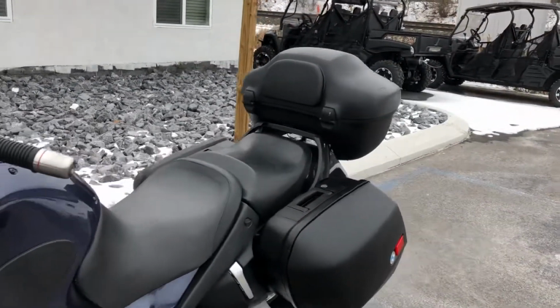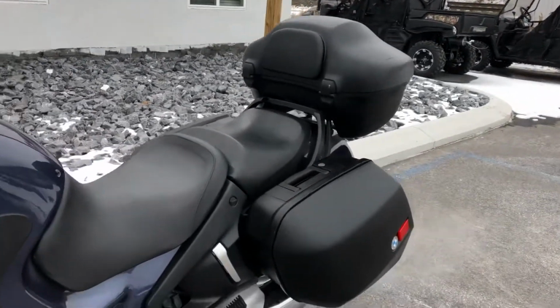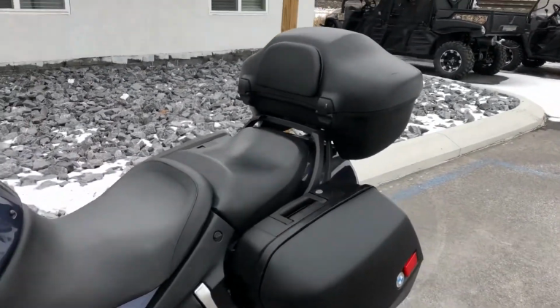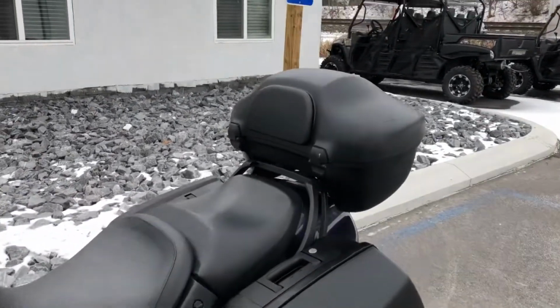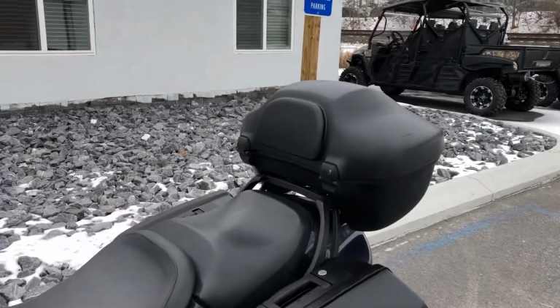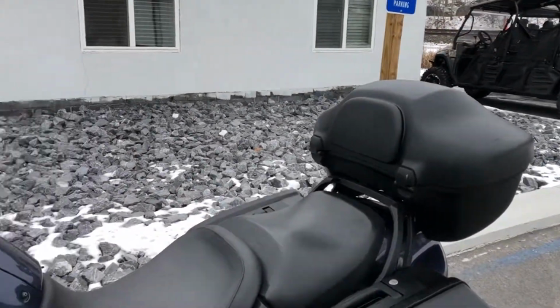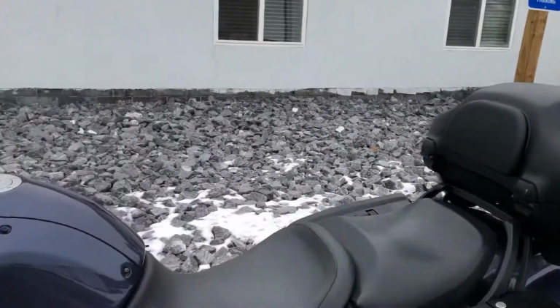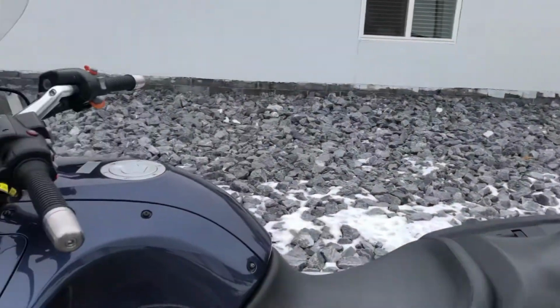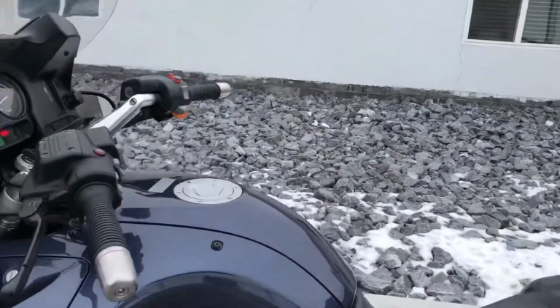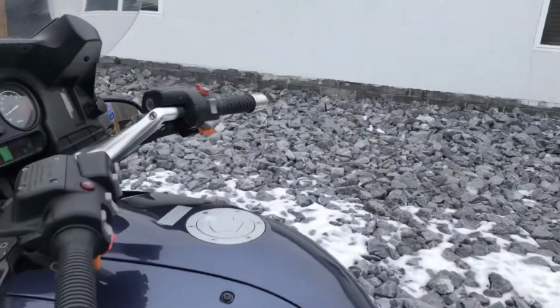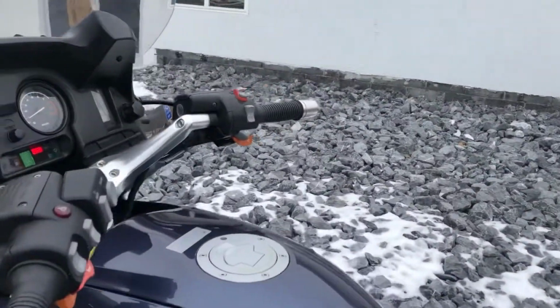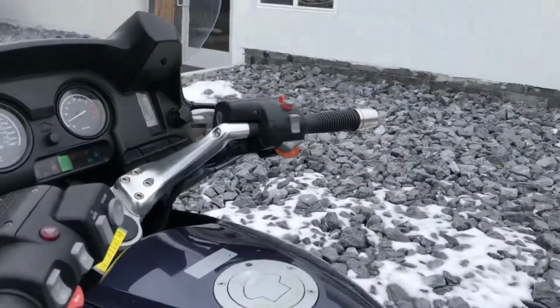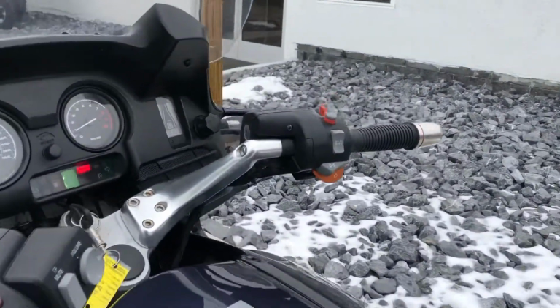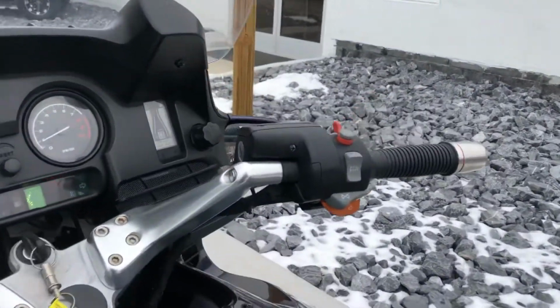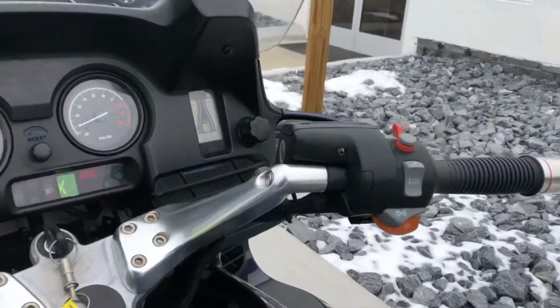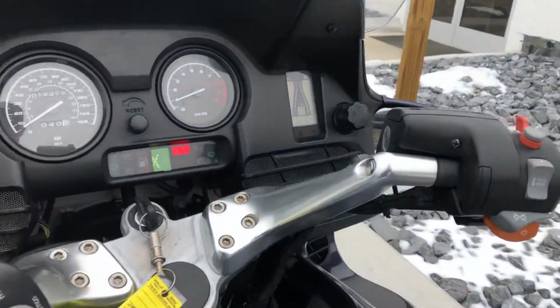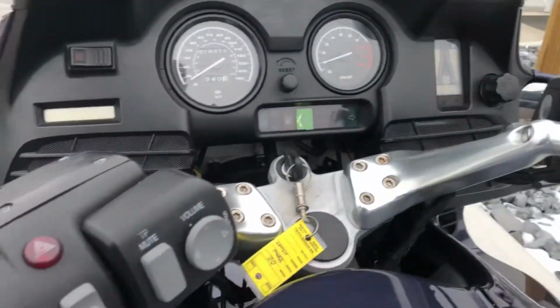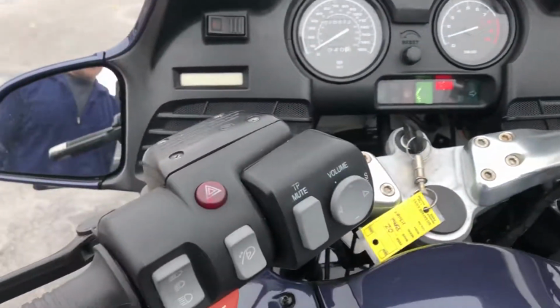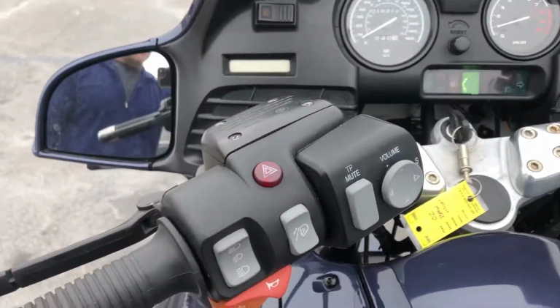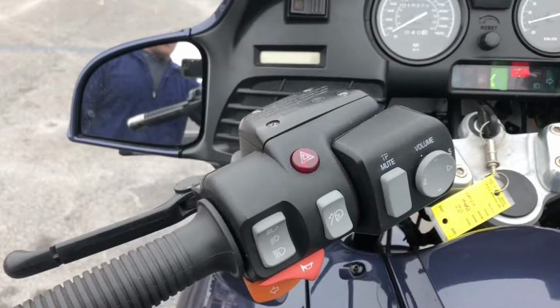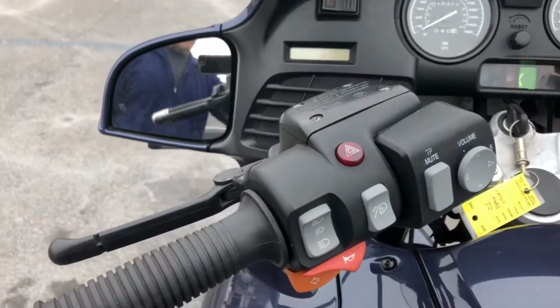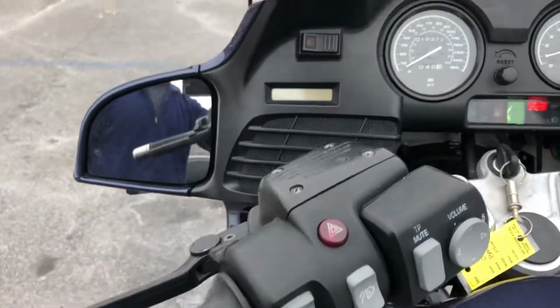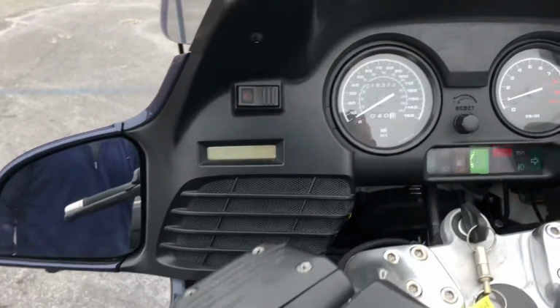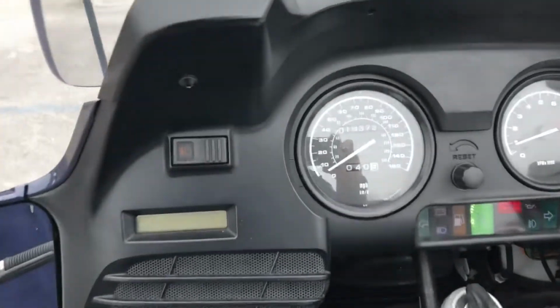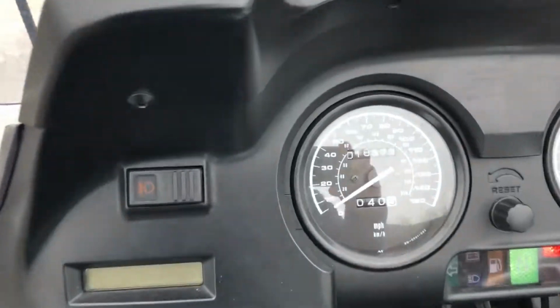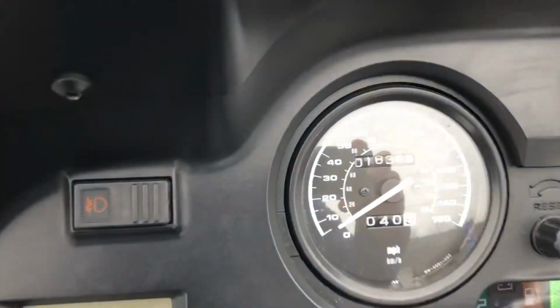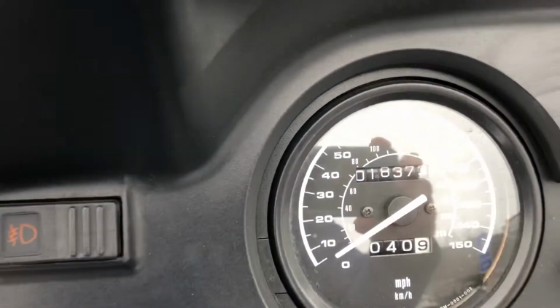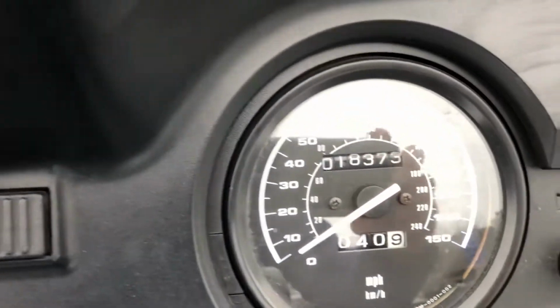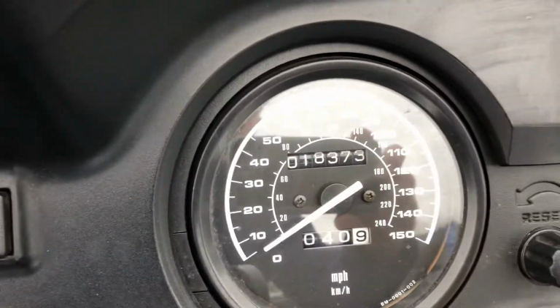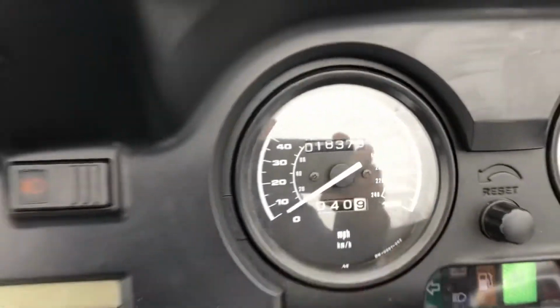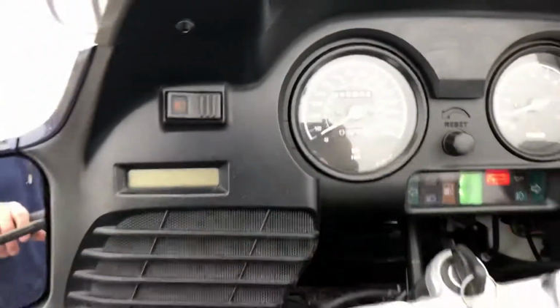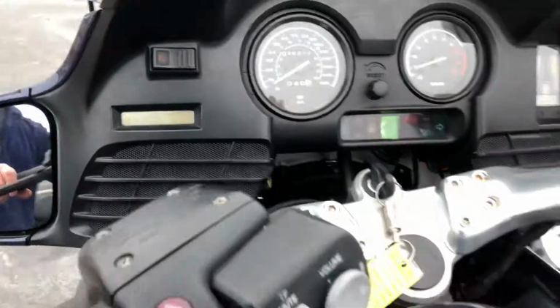It includes the BMW top case, a throttle lock, factory heated grips, a radio that does work, electric windscreen, and 18,373 miles.